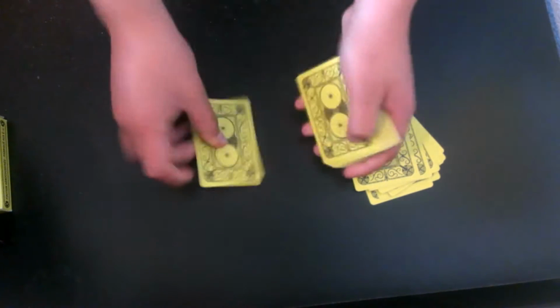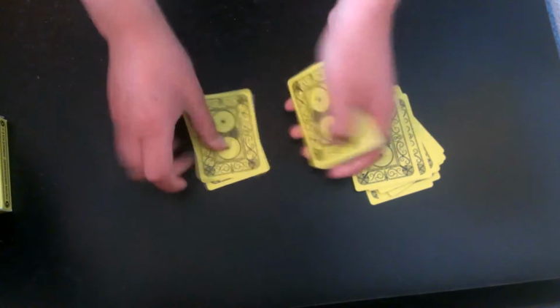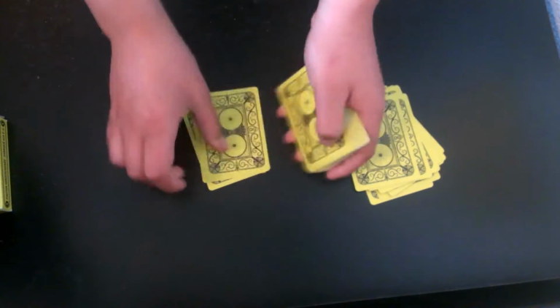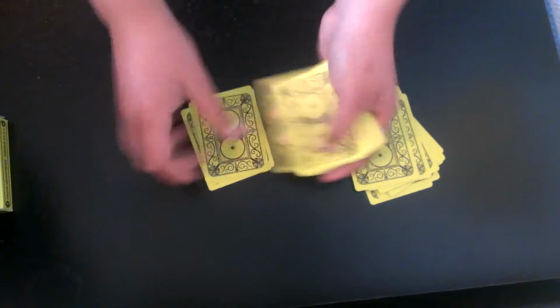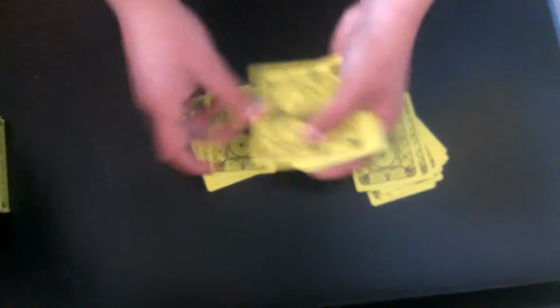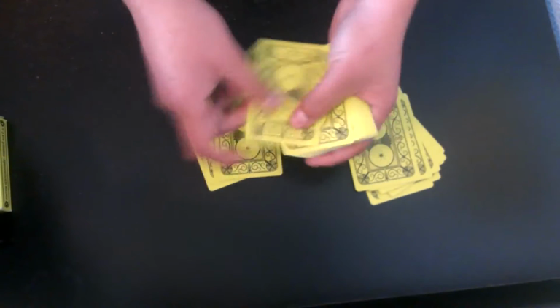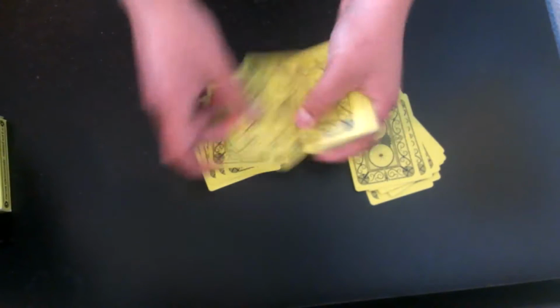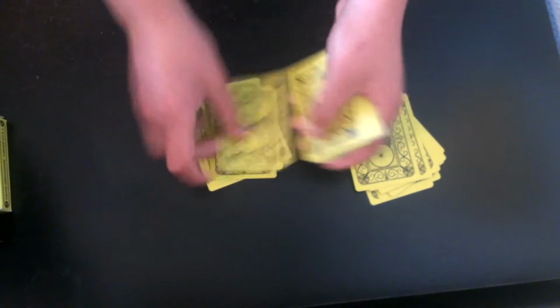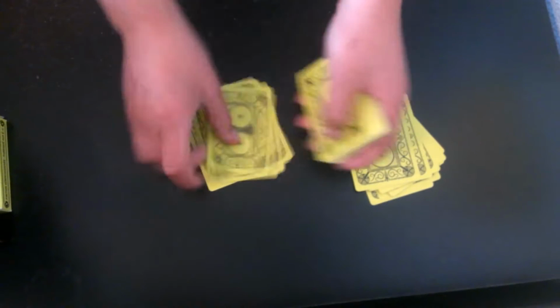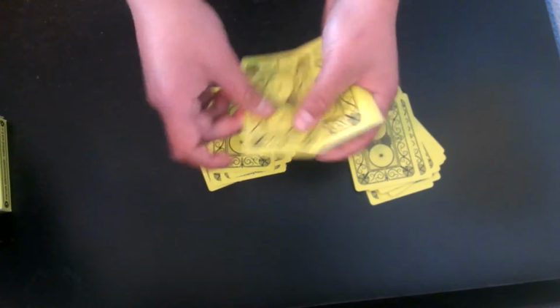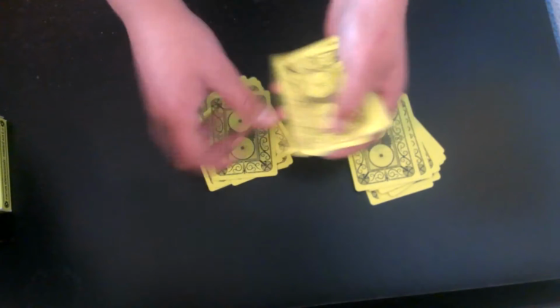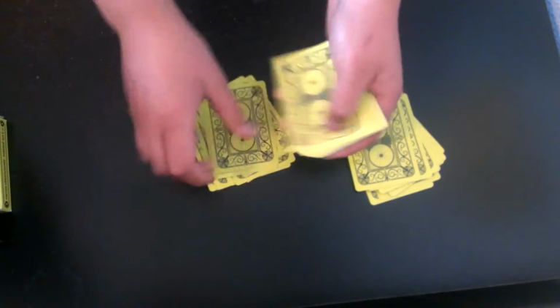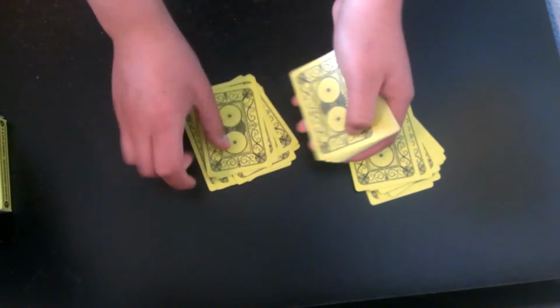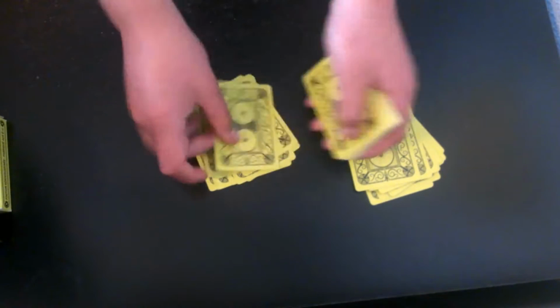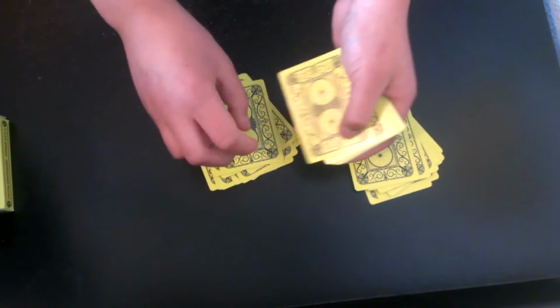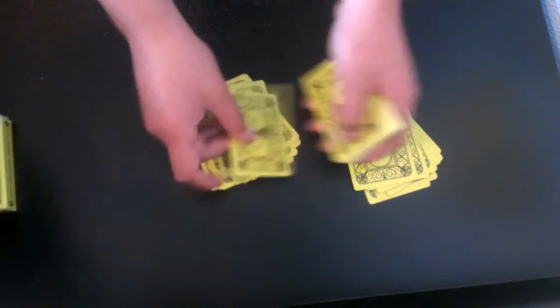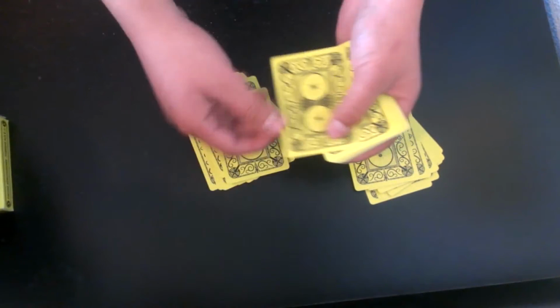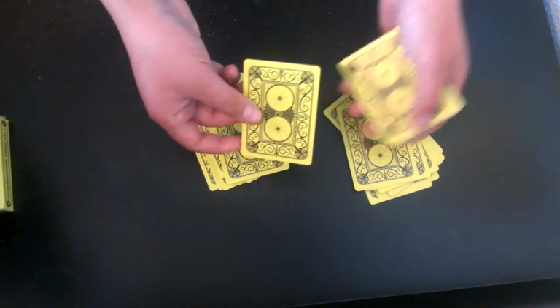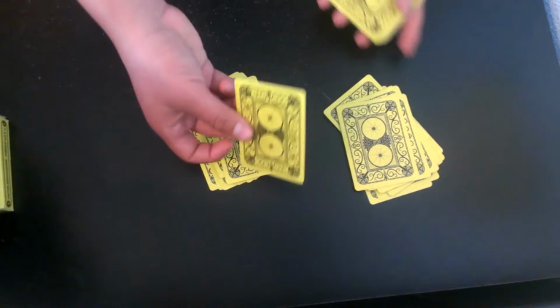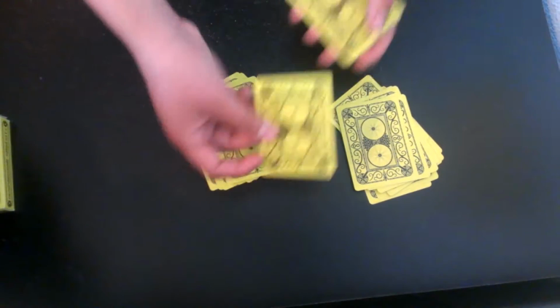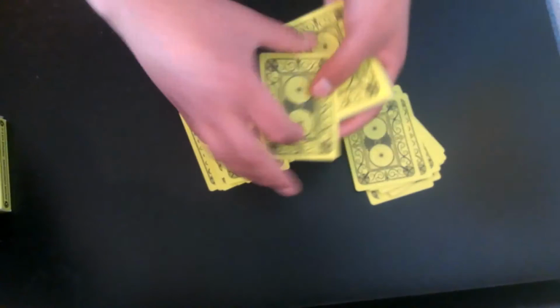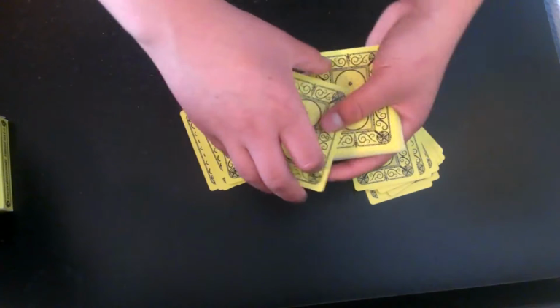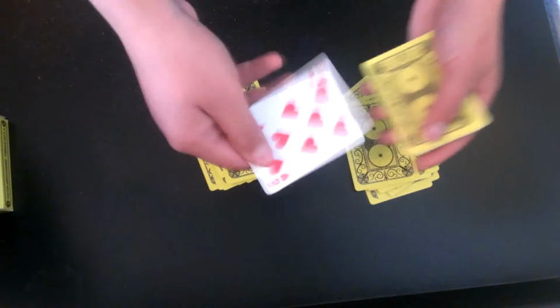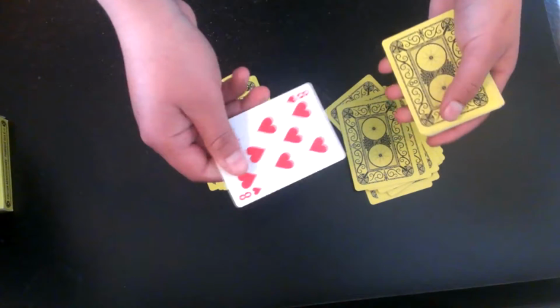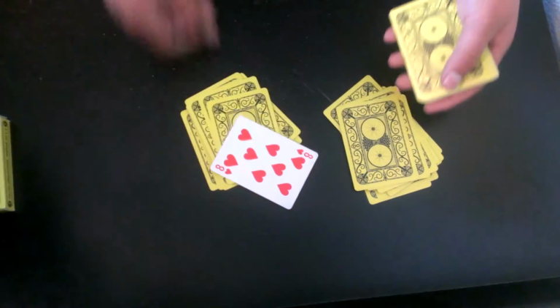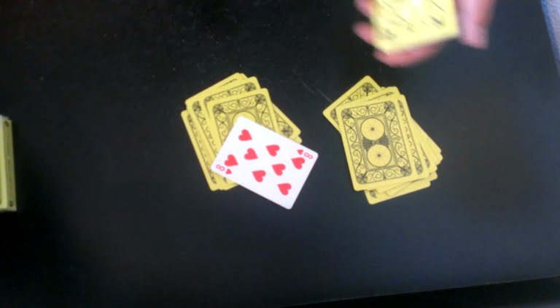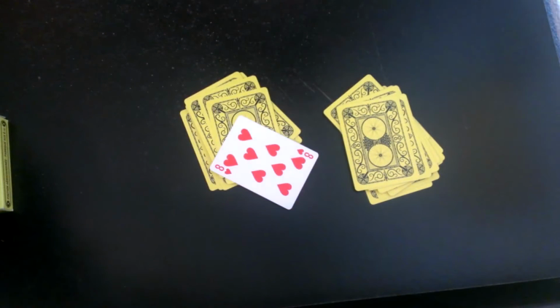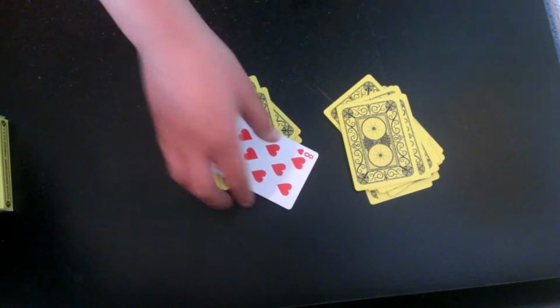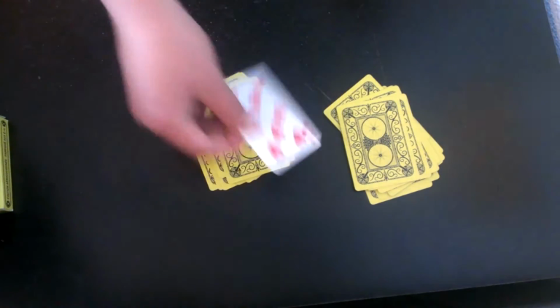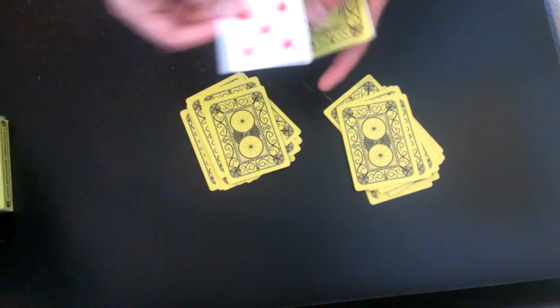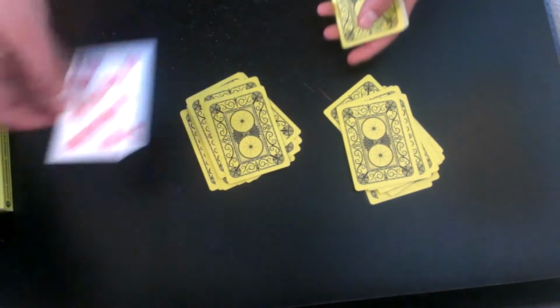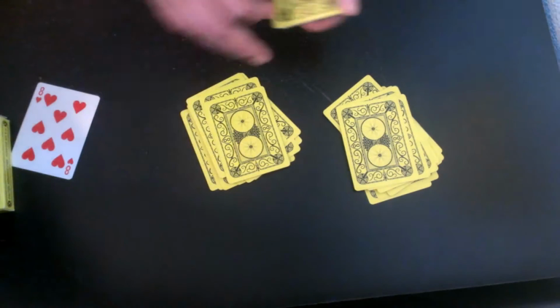So counting down: one, two, three, four, five, six, seven, eight, nine, ten, eleven, twelve, thirteen, fourteen, fifteen — and the sixteenth card is your card, the eight of hearts. So that's the trick right there.